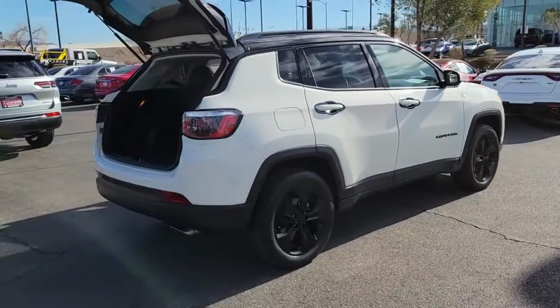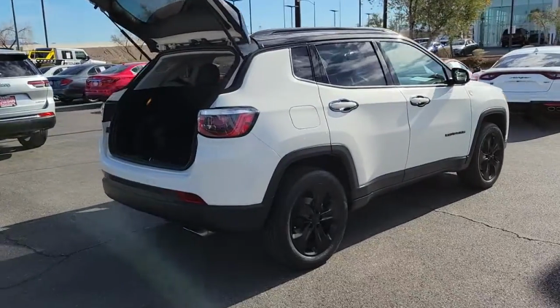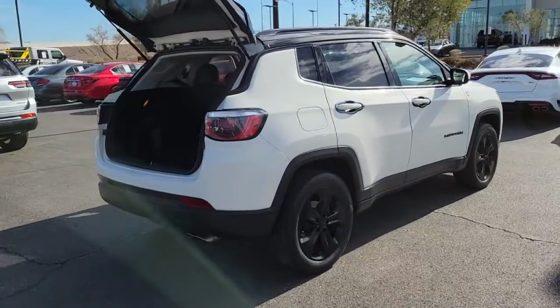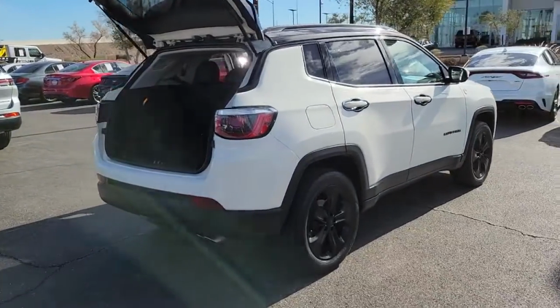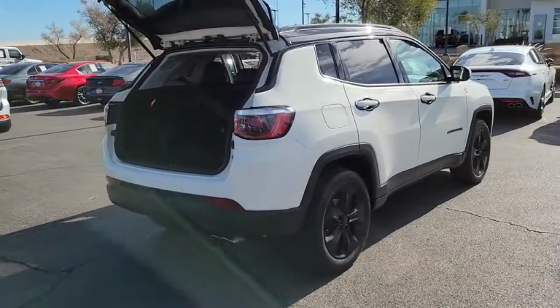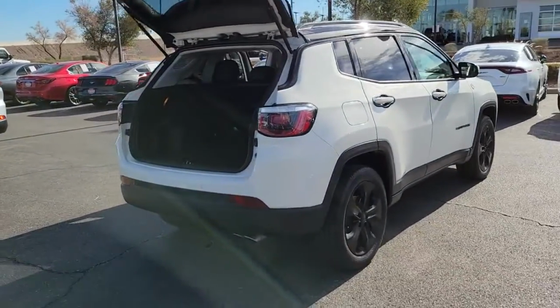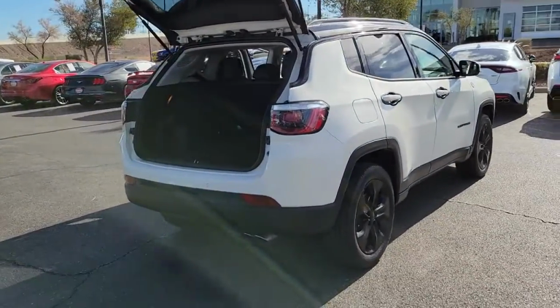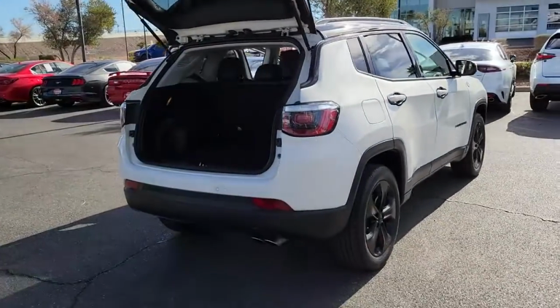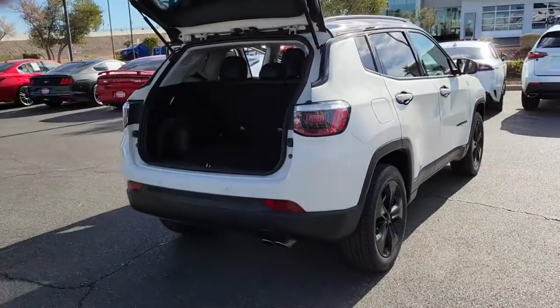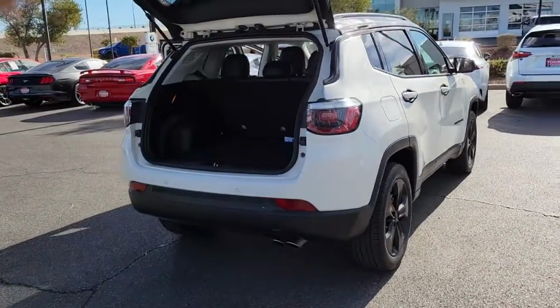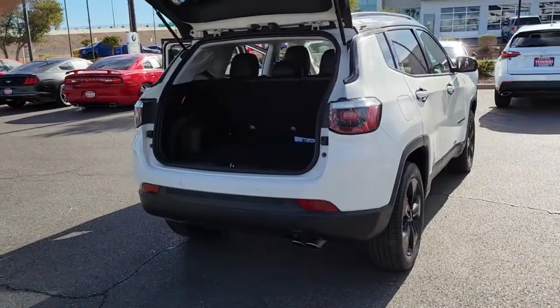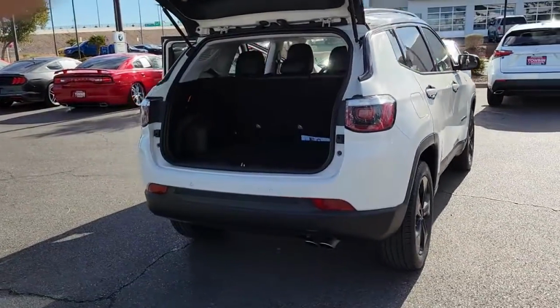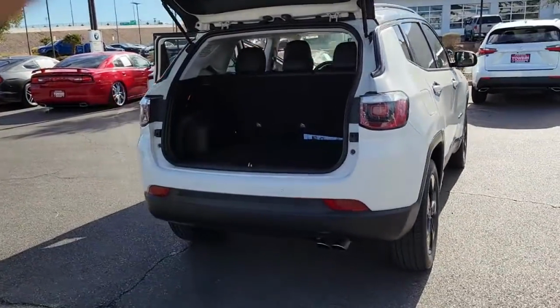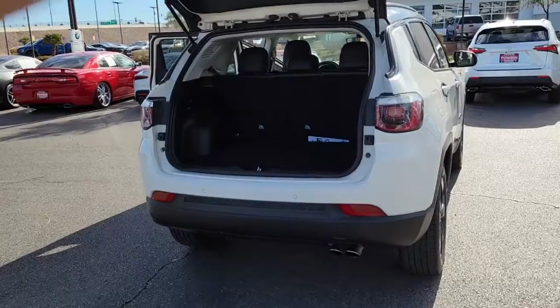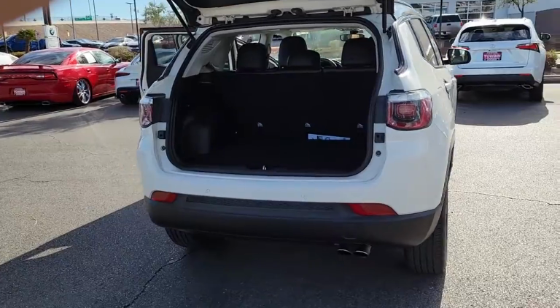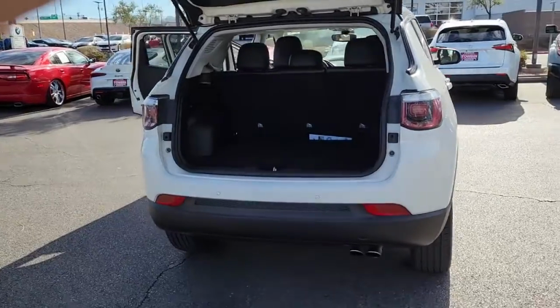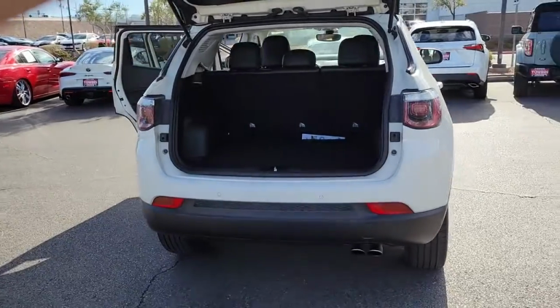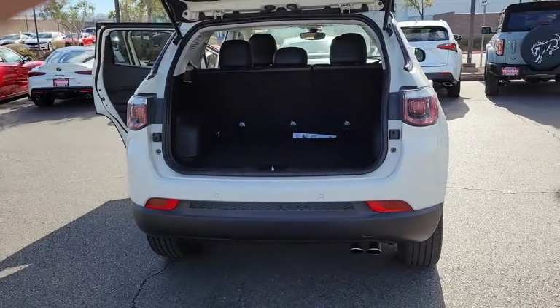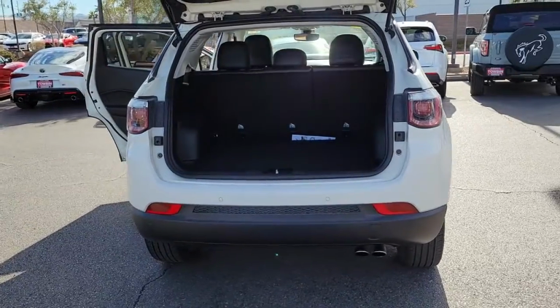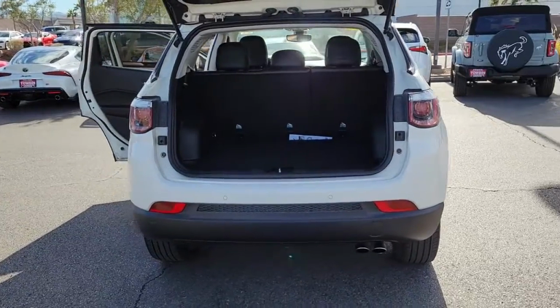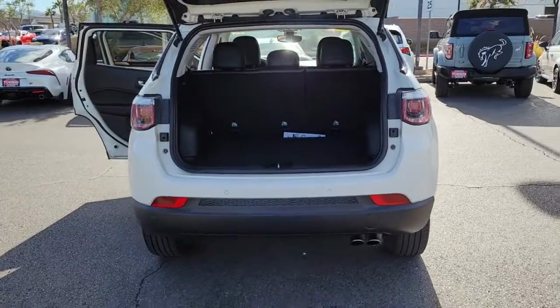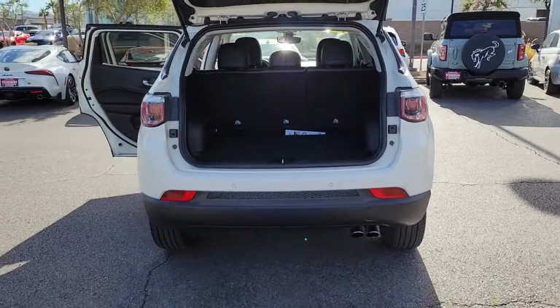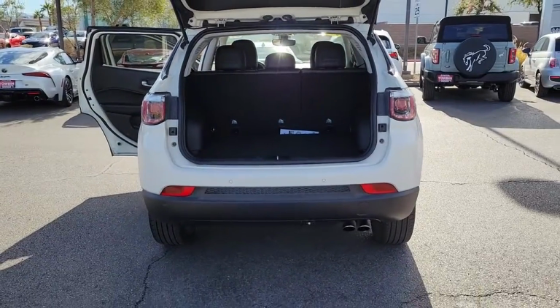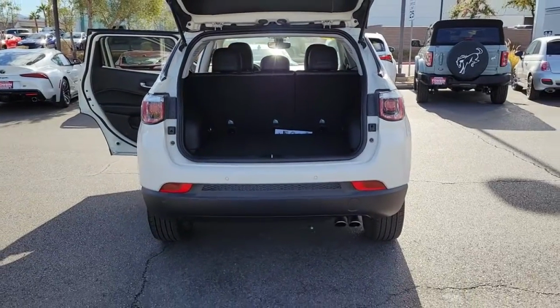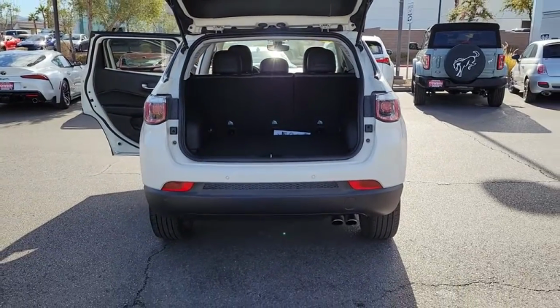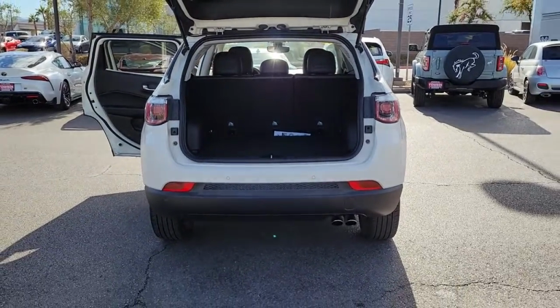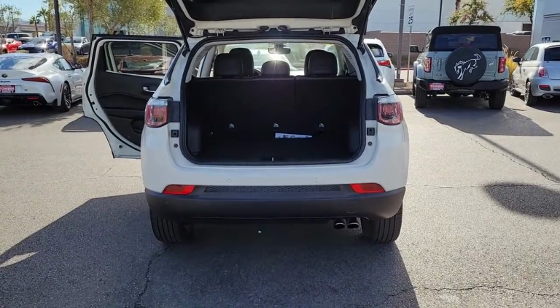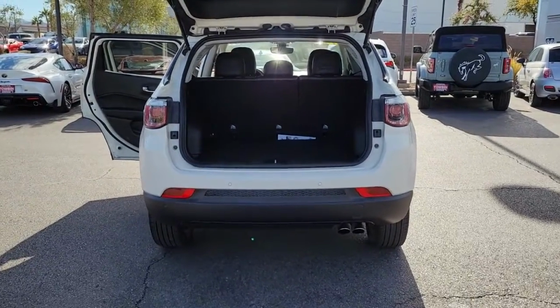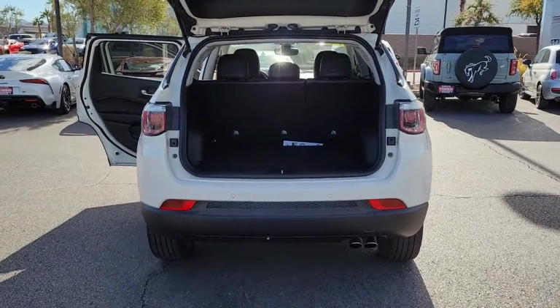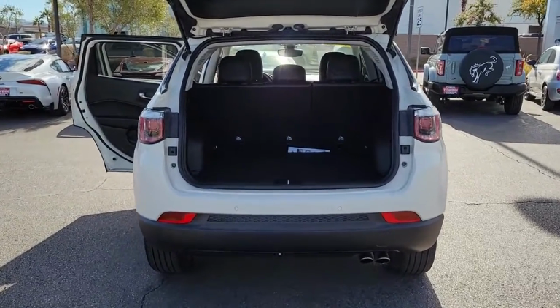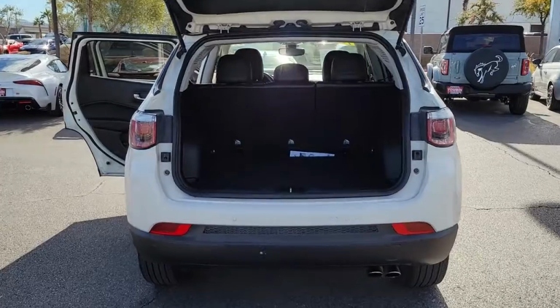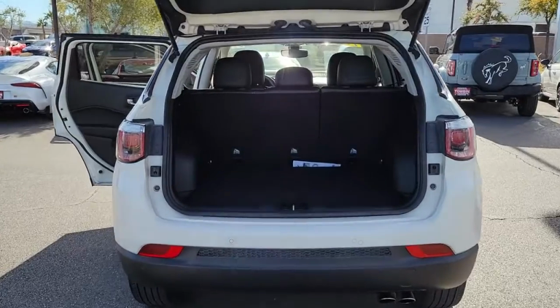These are just some of the great options this vehicle comes with: Engine Immobilizer. It's a sophisticated beauty with bookish smarts. It's the Compass. Come in and drive it.